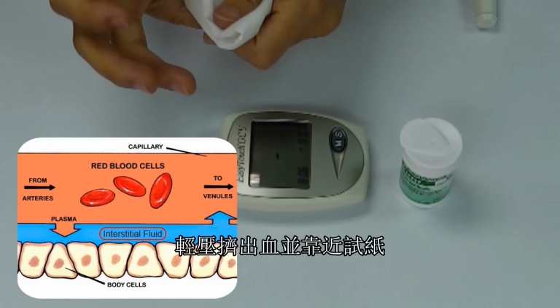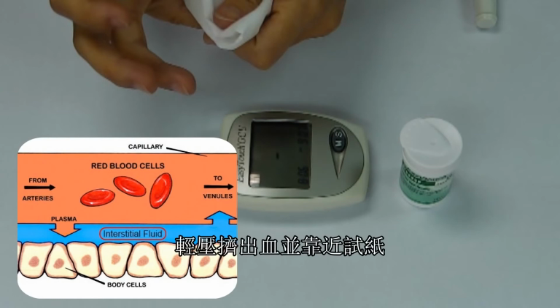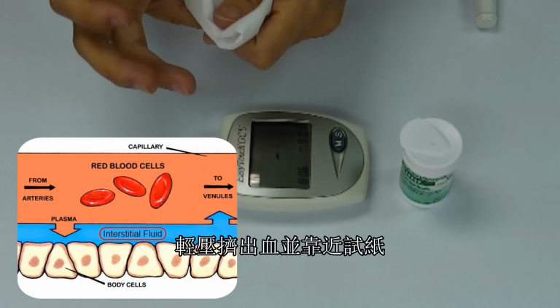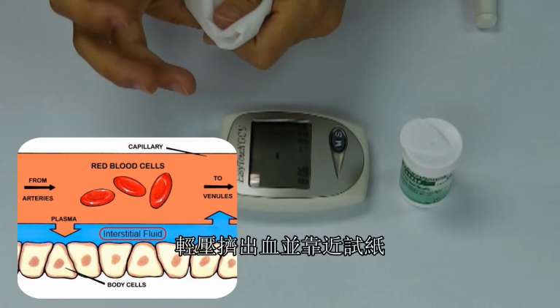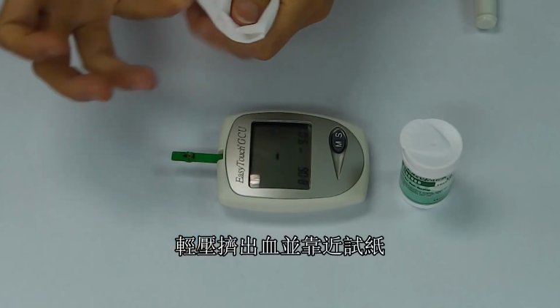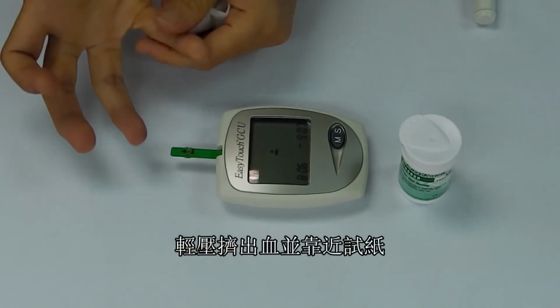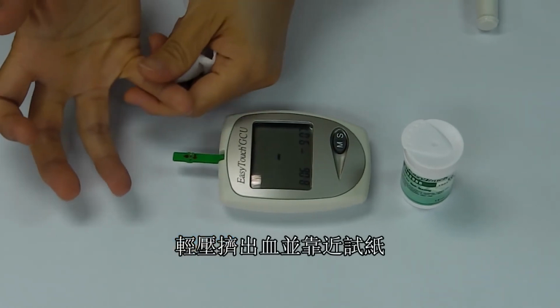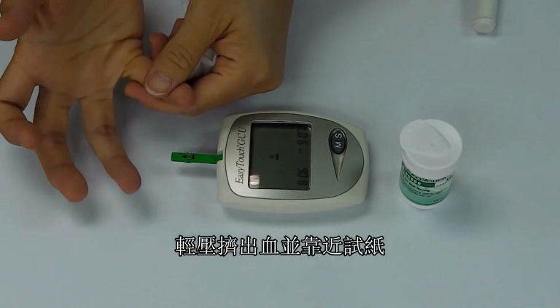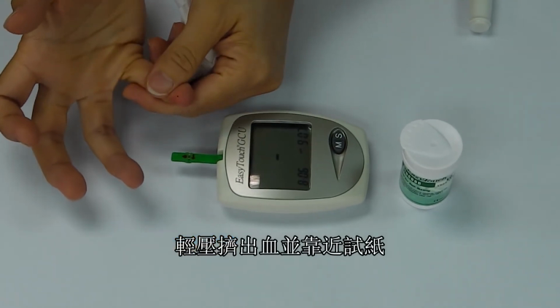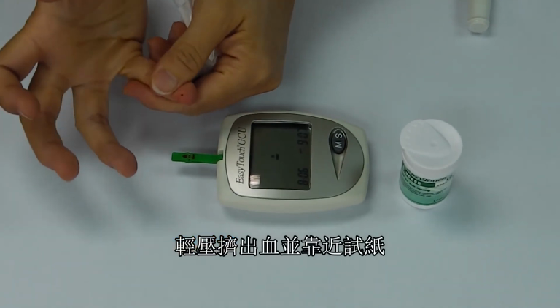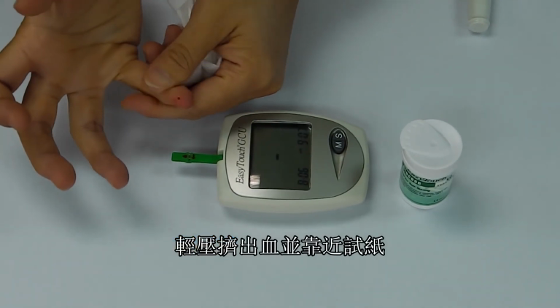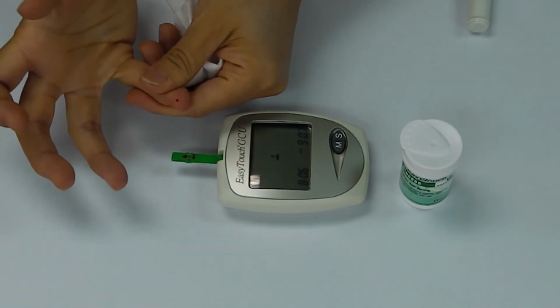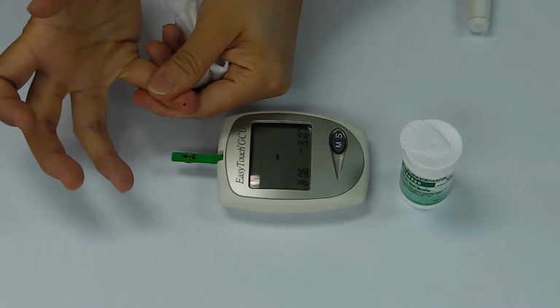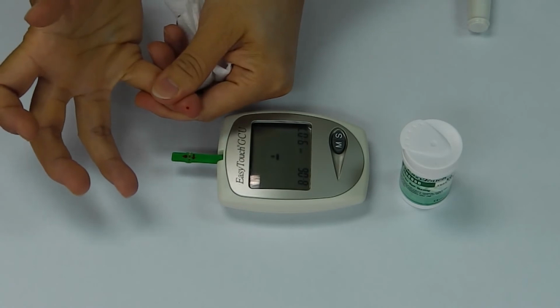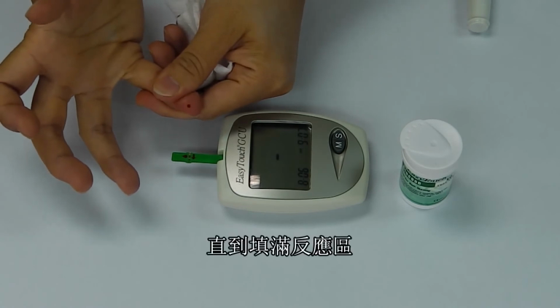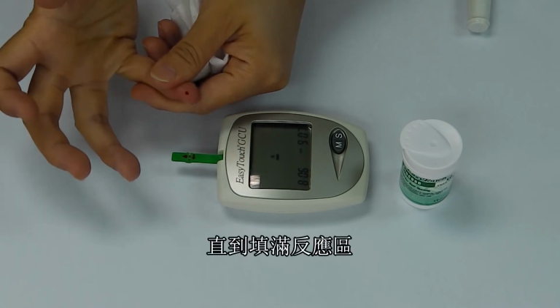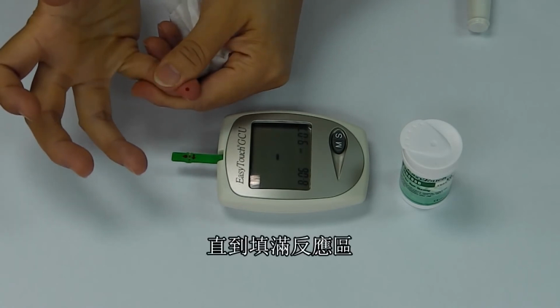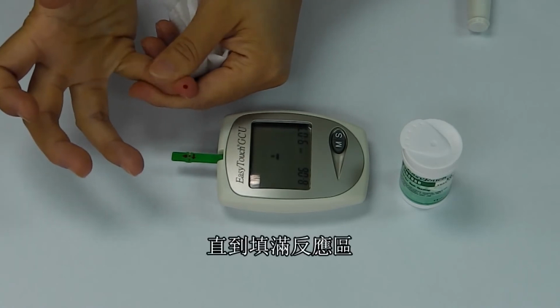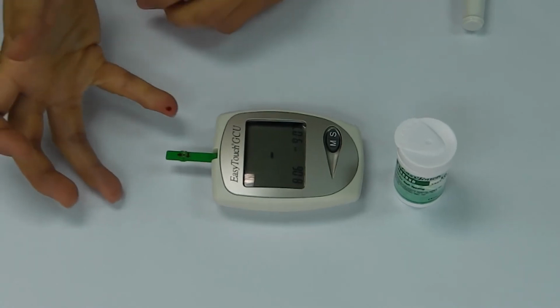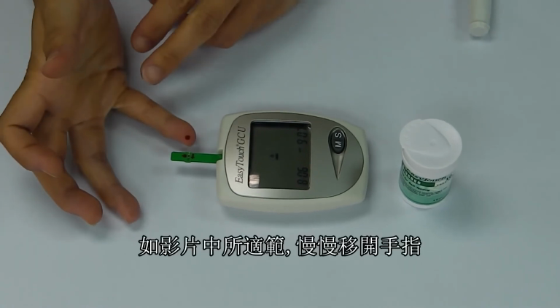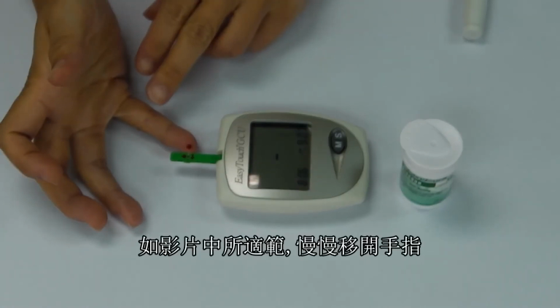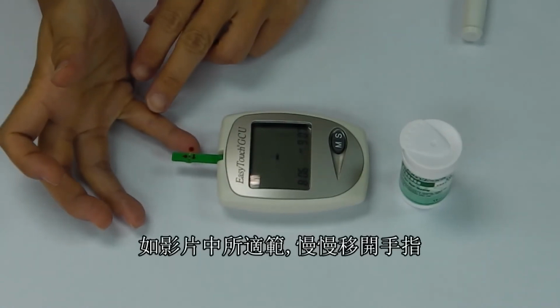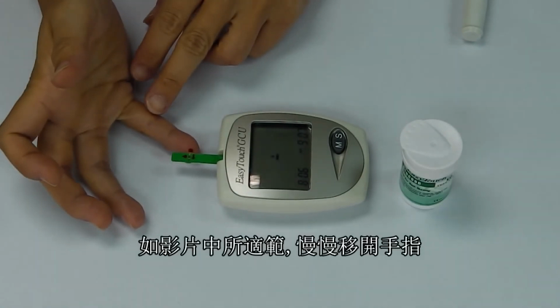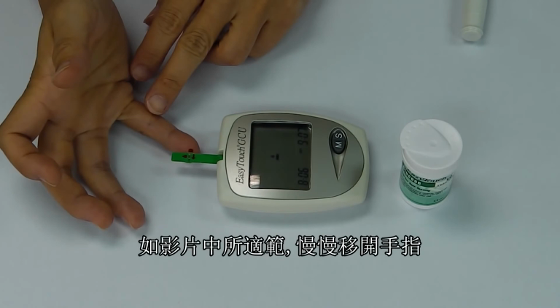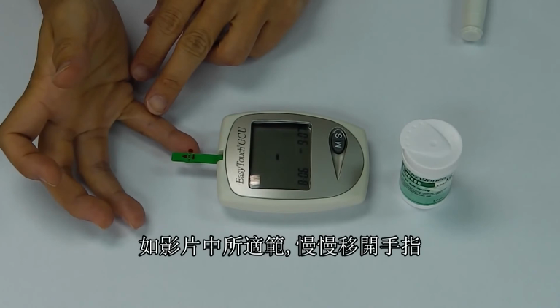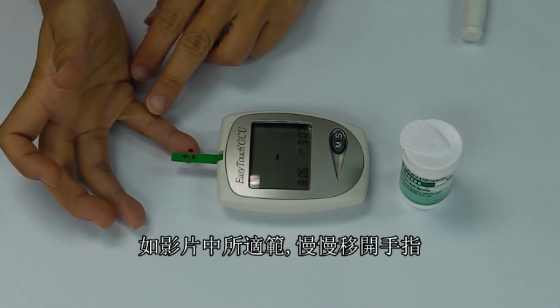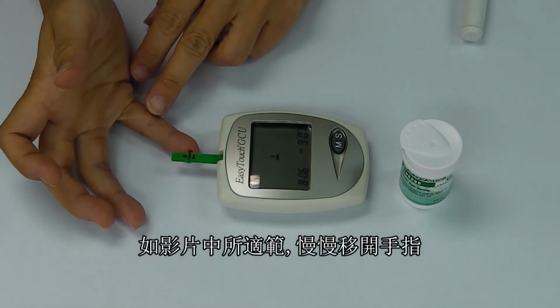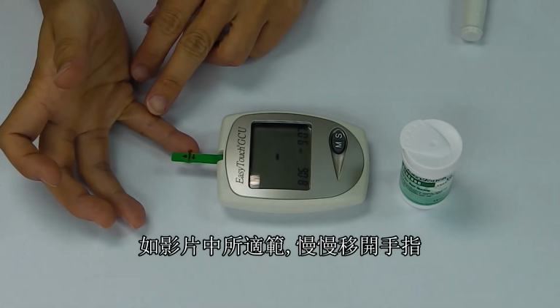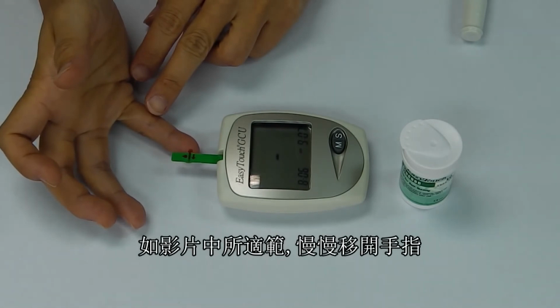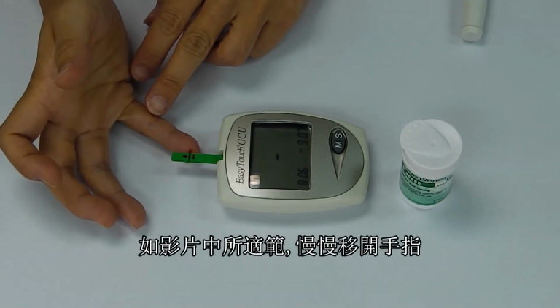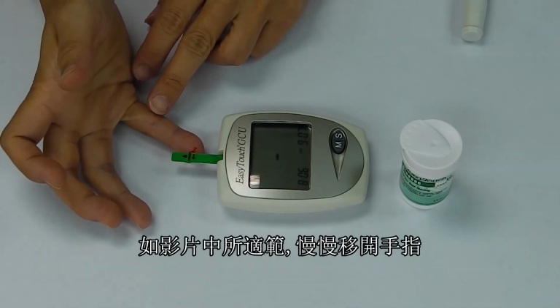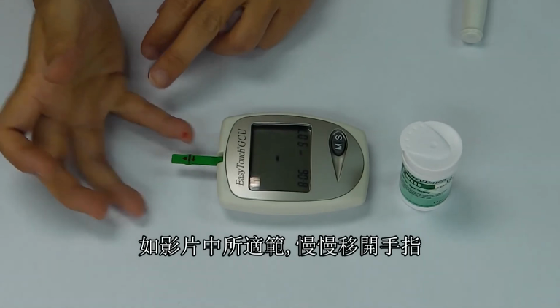With moderate pressure, squeeze out a second drop large enough to perform the test. Once the reaction zone is full, move your finger away laterally to the direction that the blood is applied, as shown here.